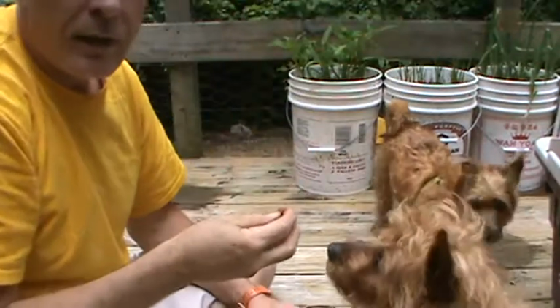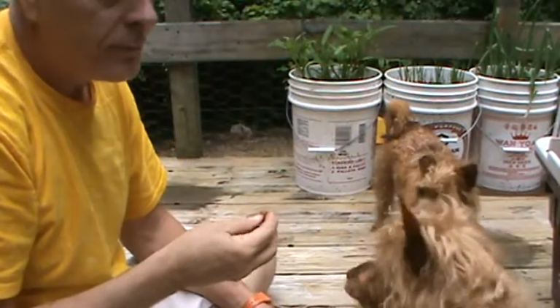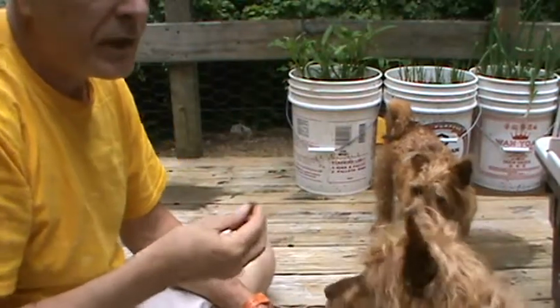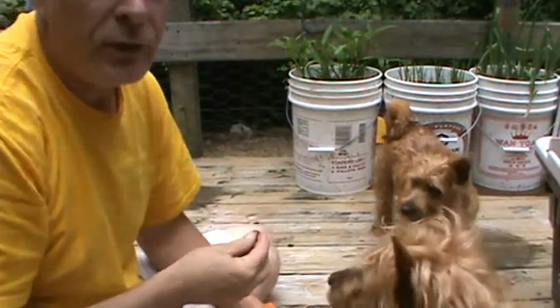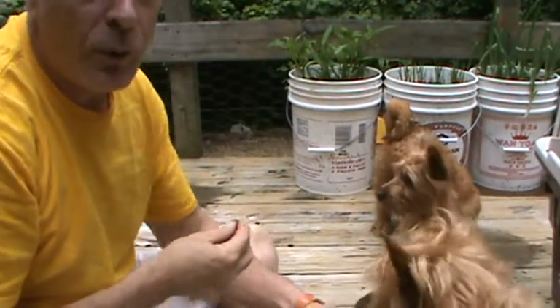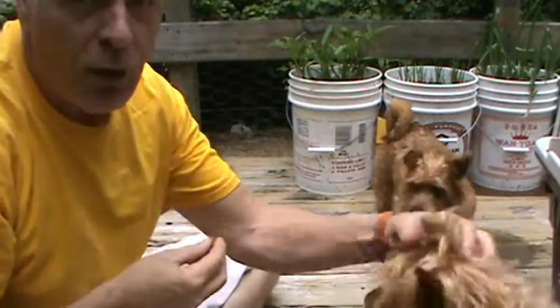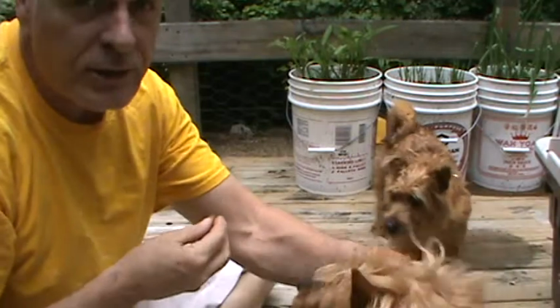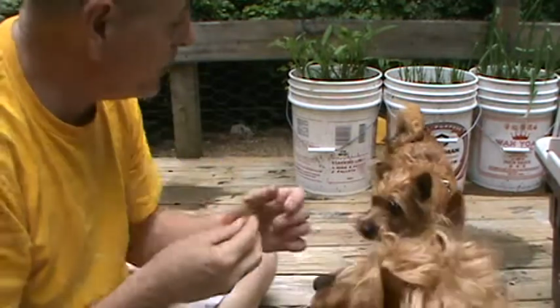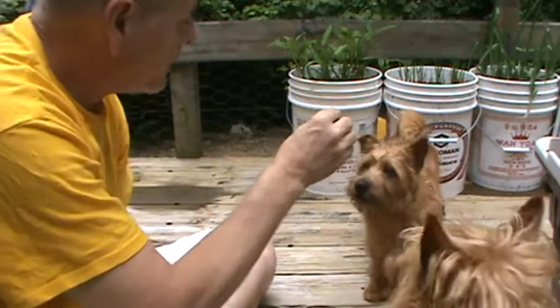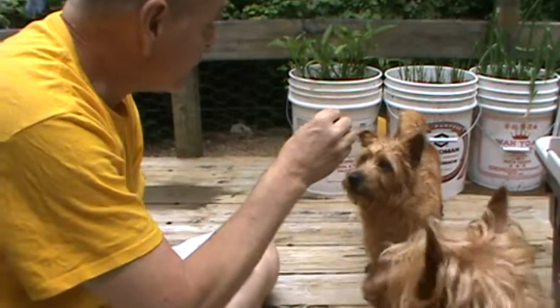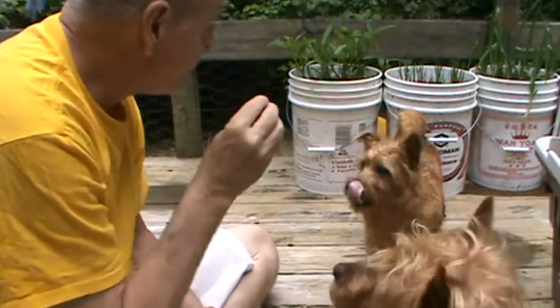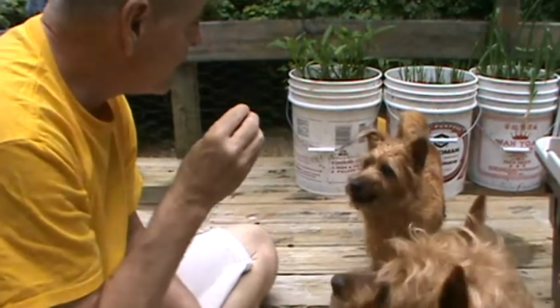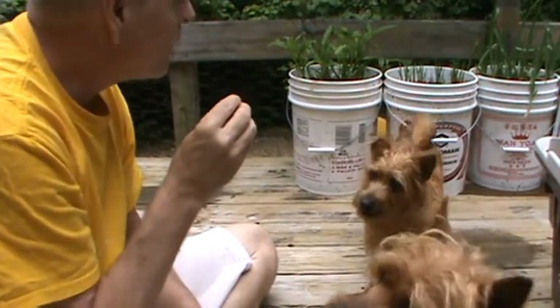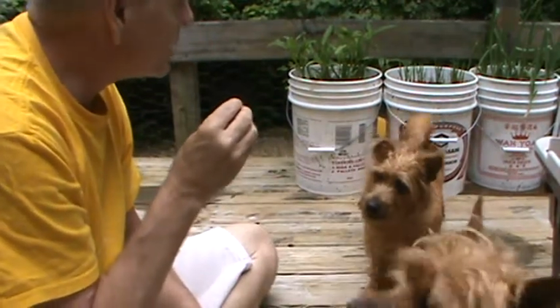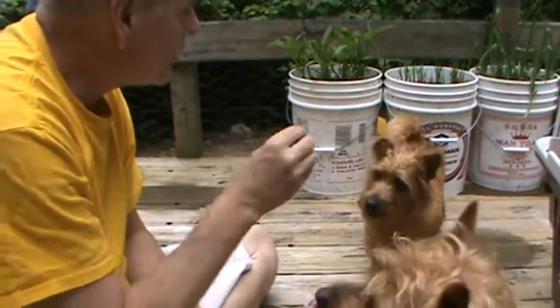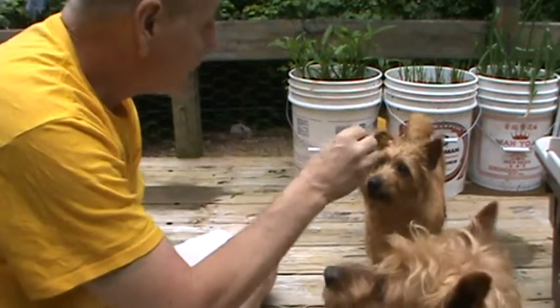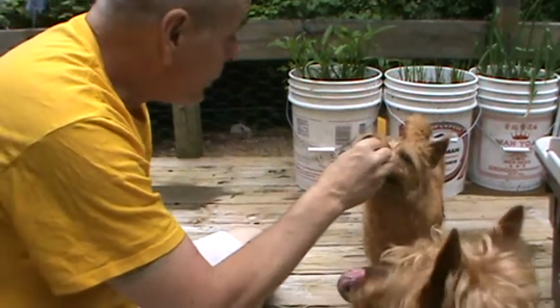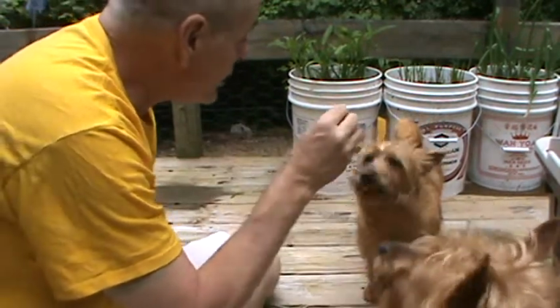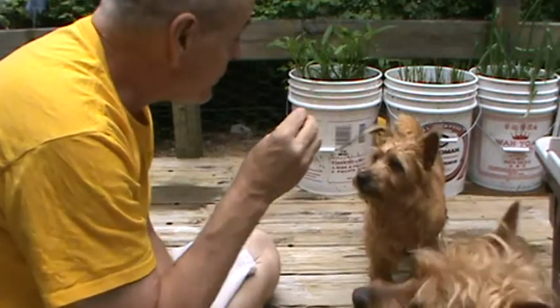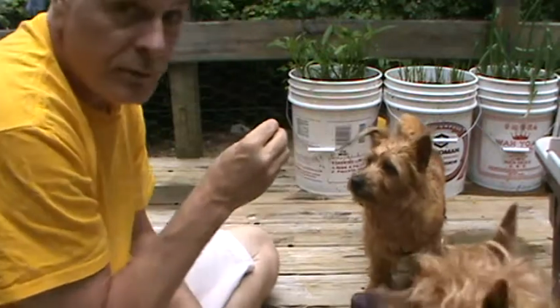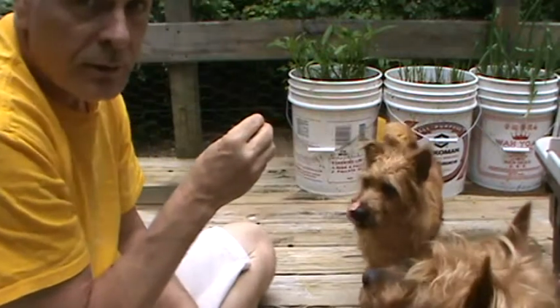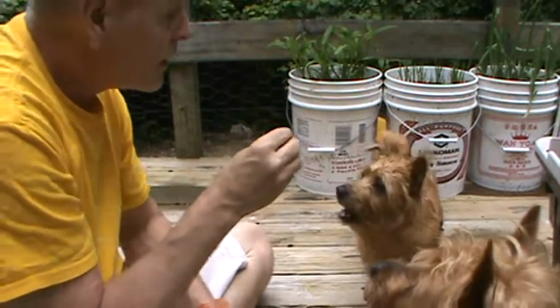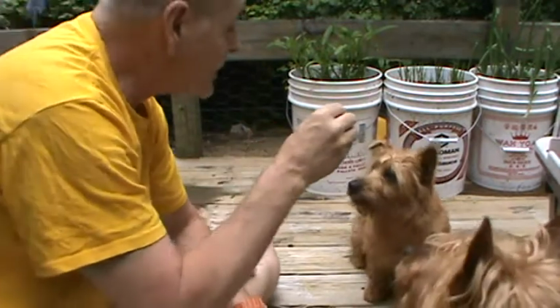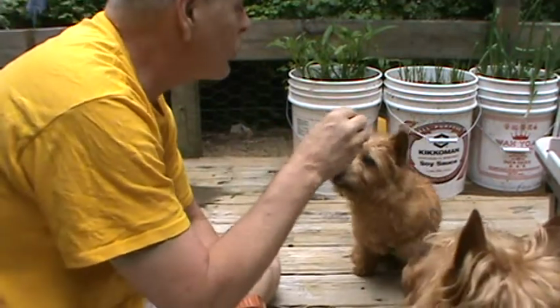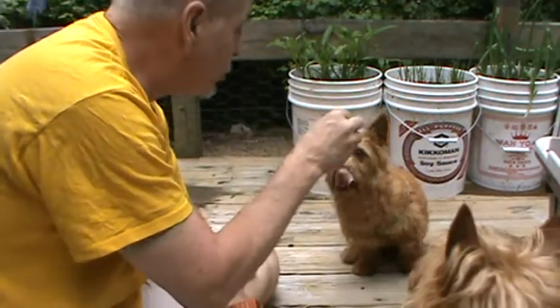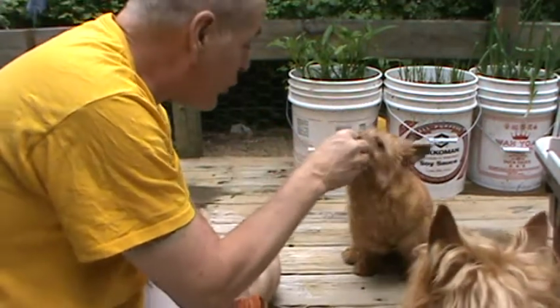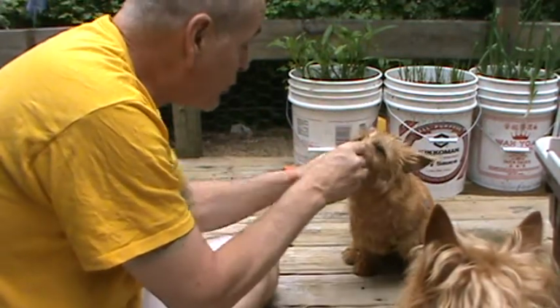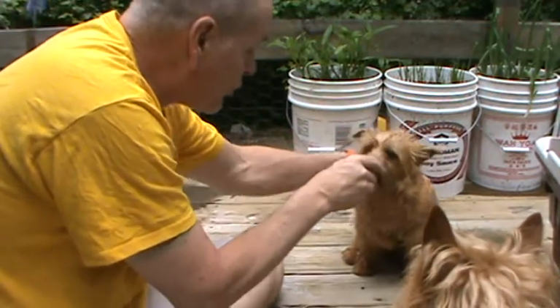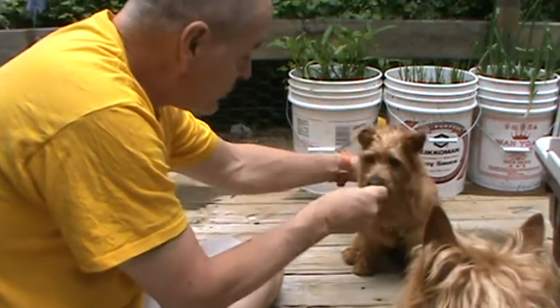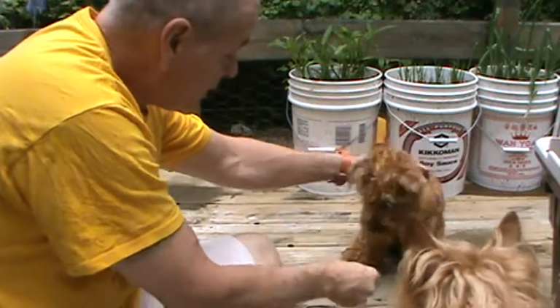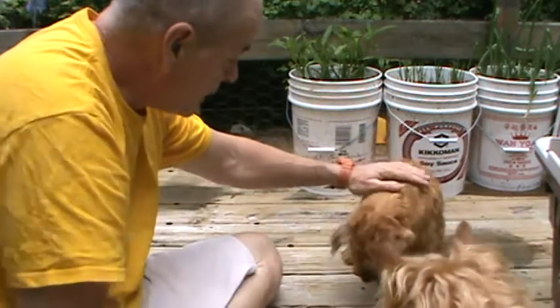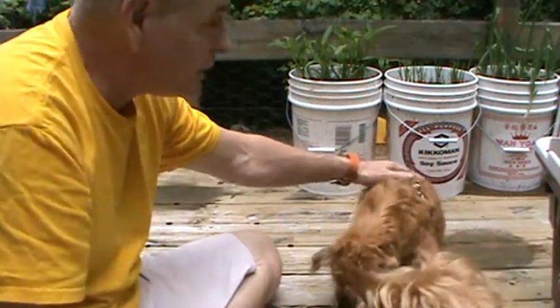Now sit, Red. Good boy. Red's good. Biscuit, sit — I want you to sit. Come on, Biscuit. Oh, good girl! That's a good sit.